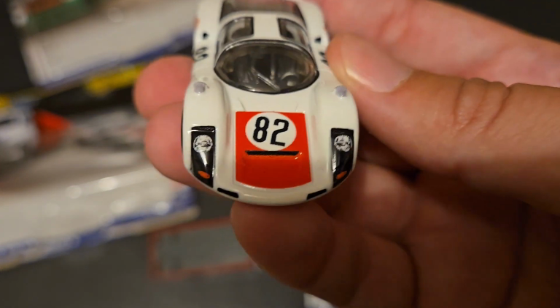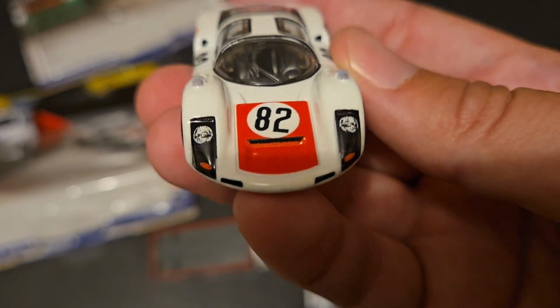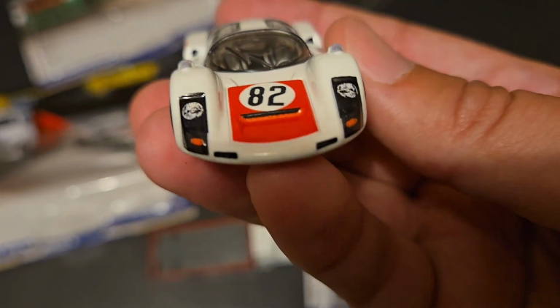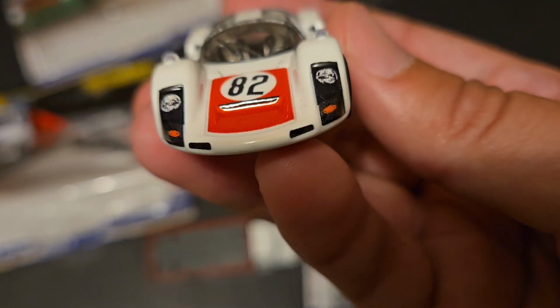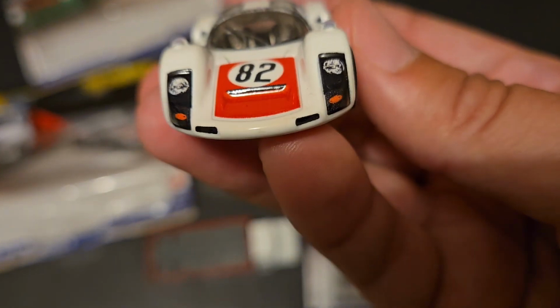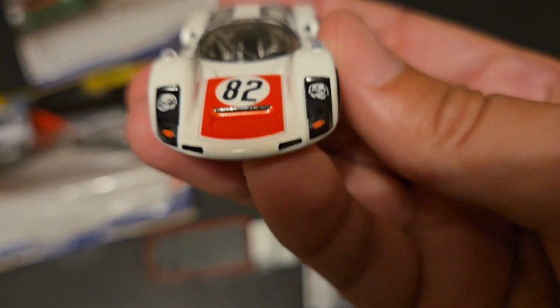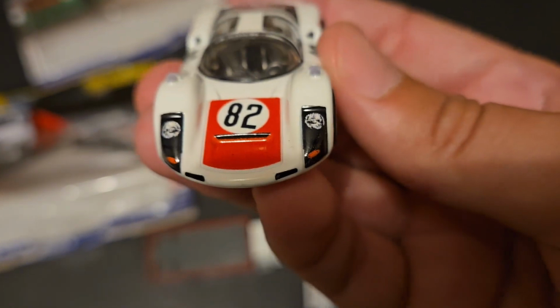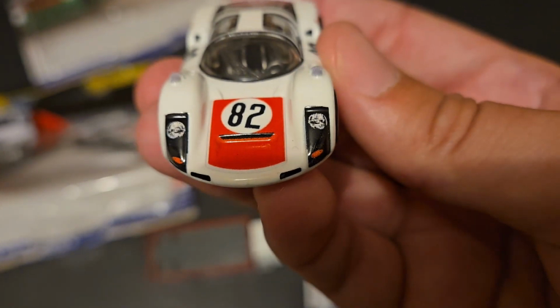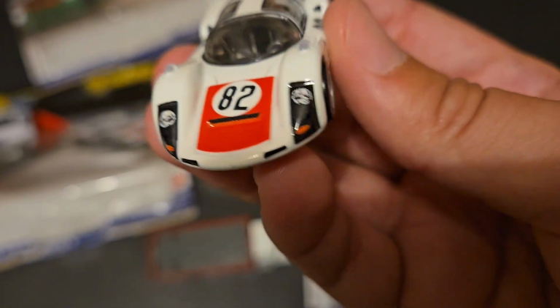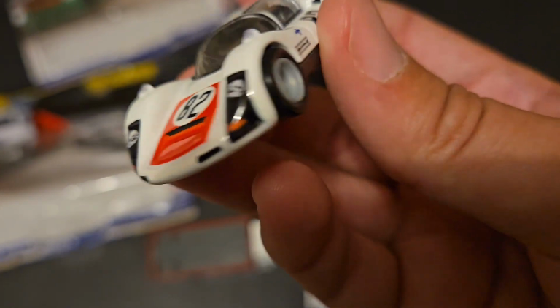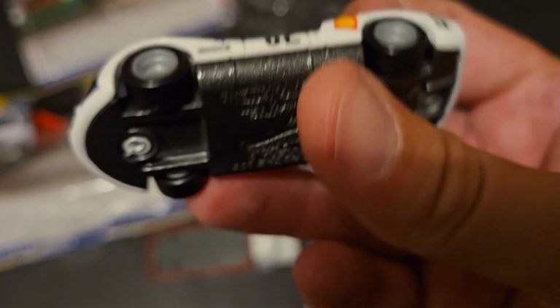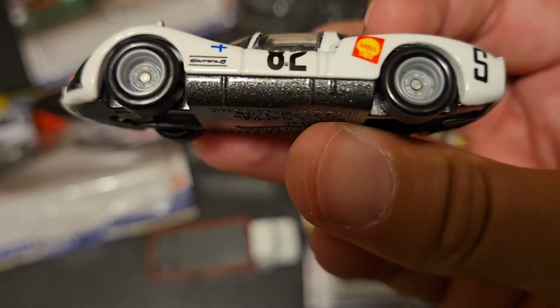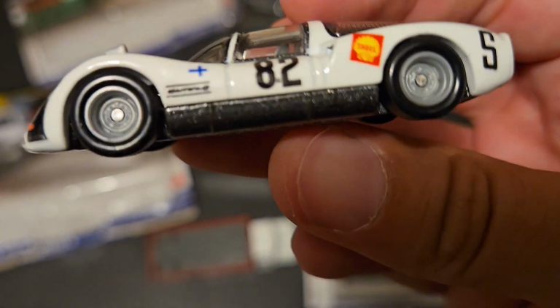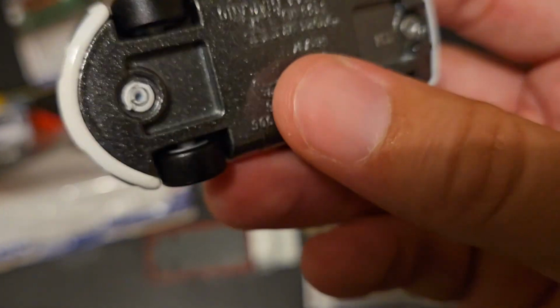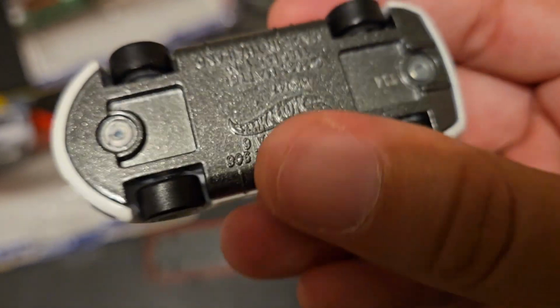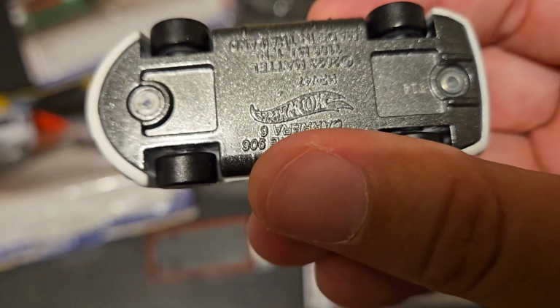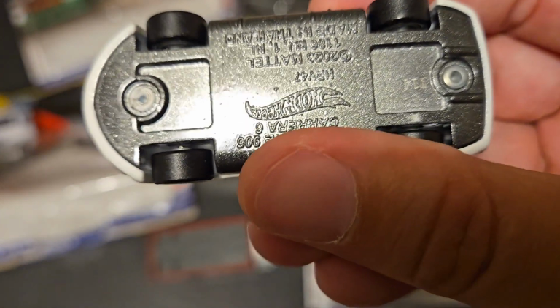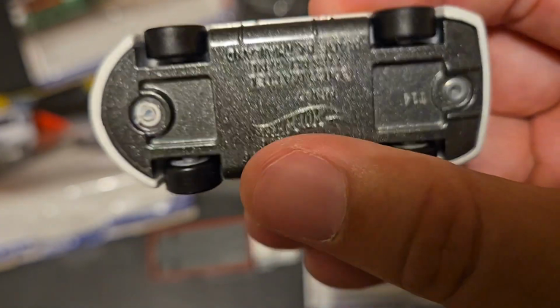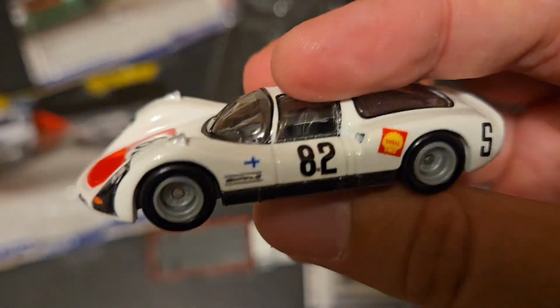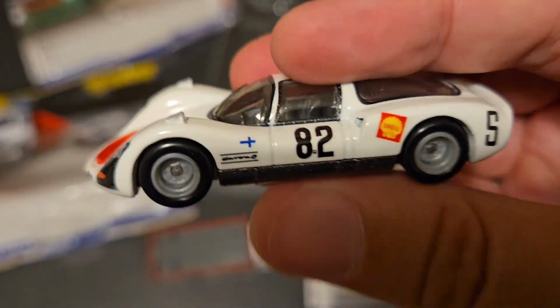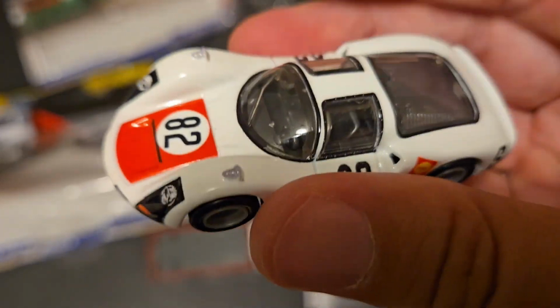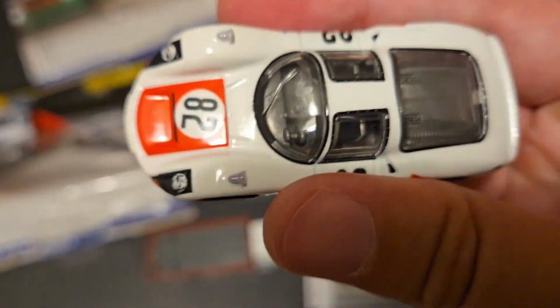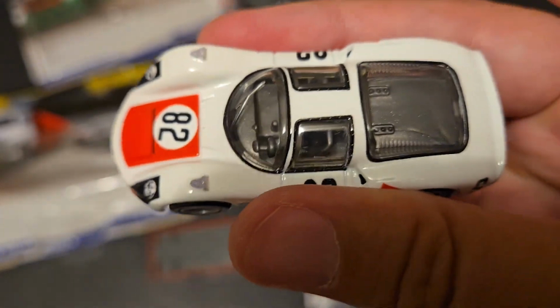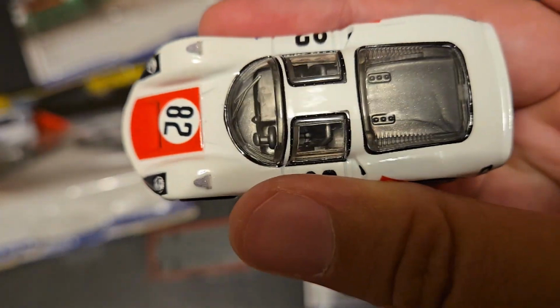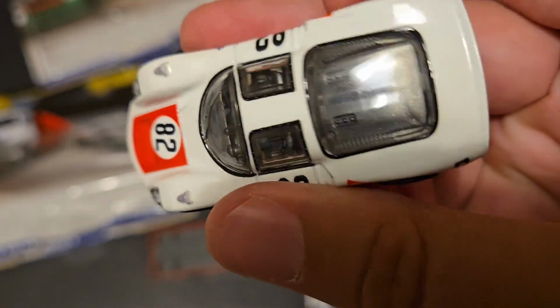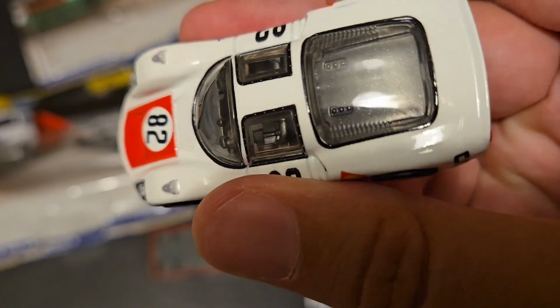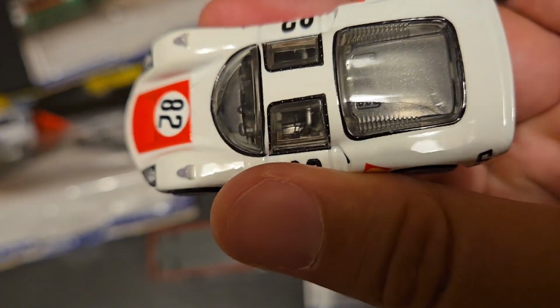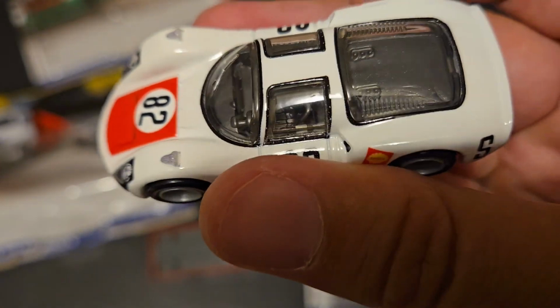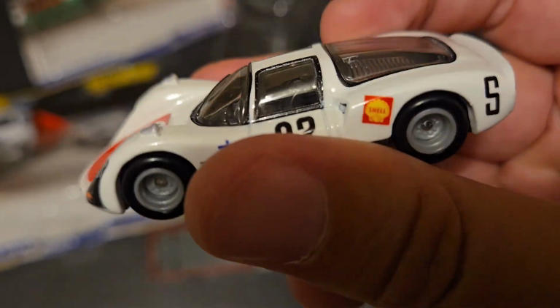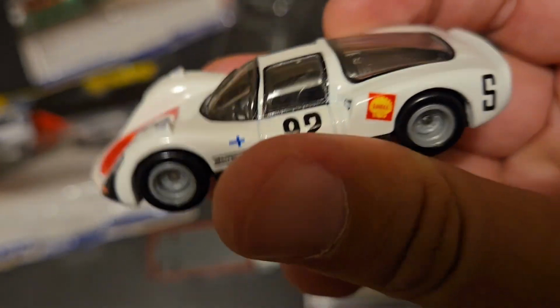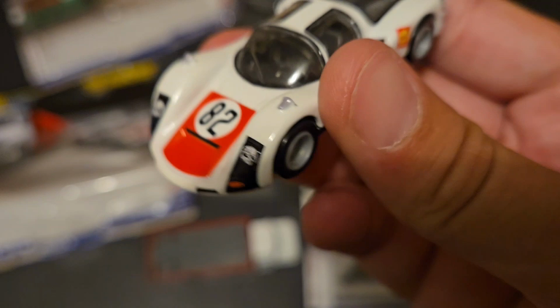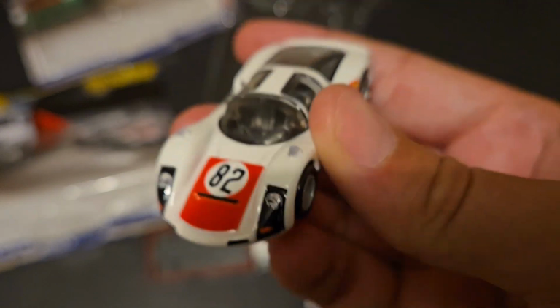Great headlights though. Look at the tamp work on that. Wow. And that base is stunning. Silver base. This is a really cool car.